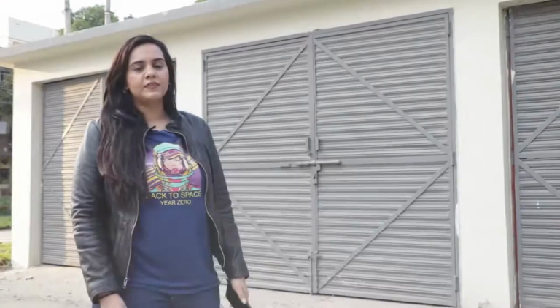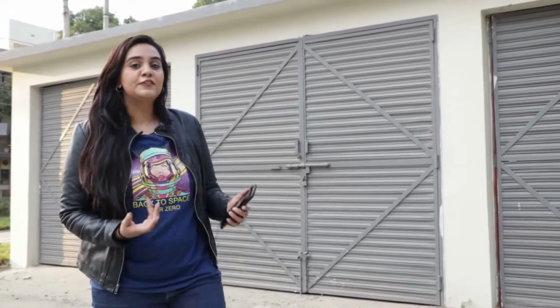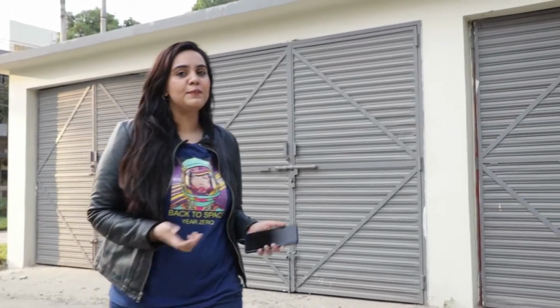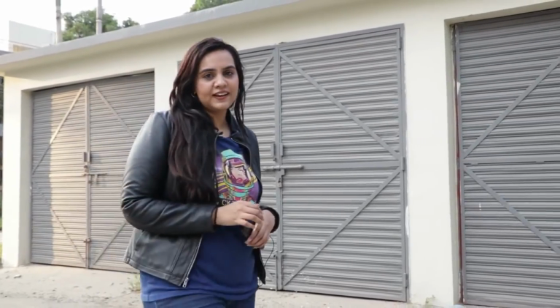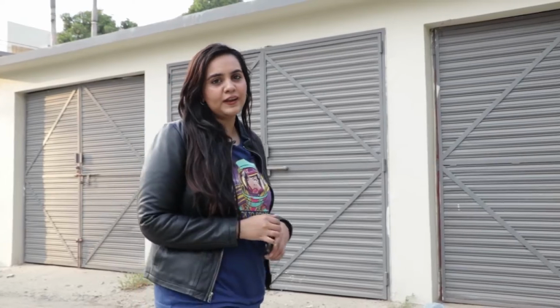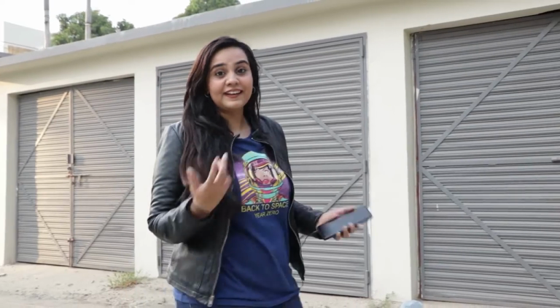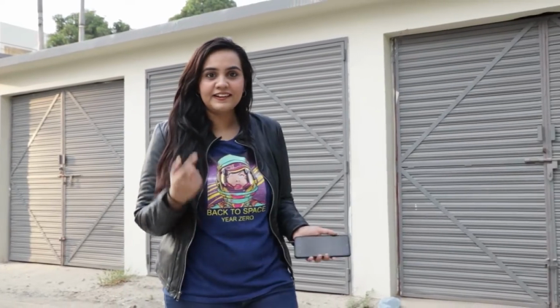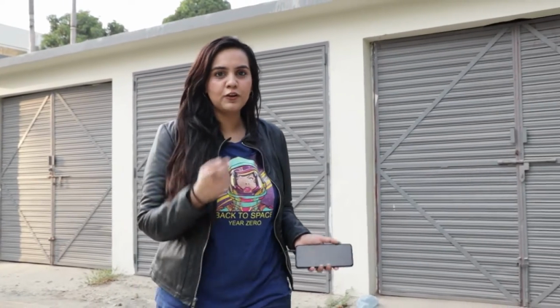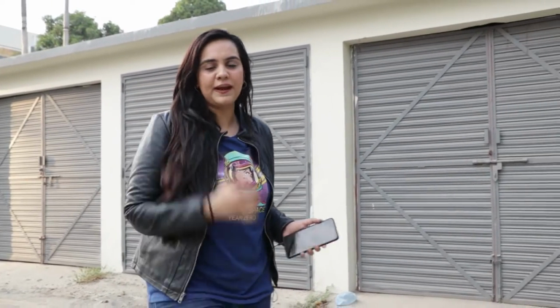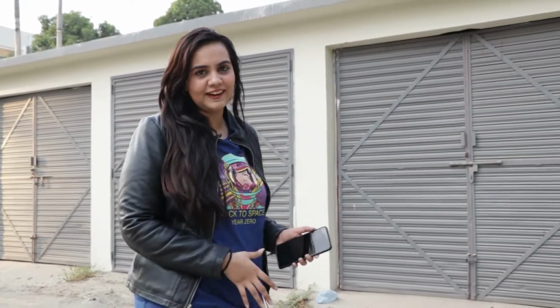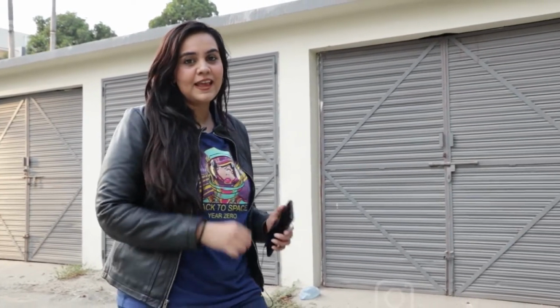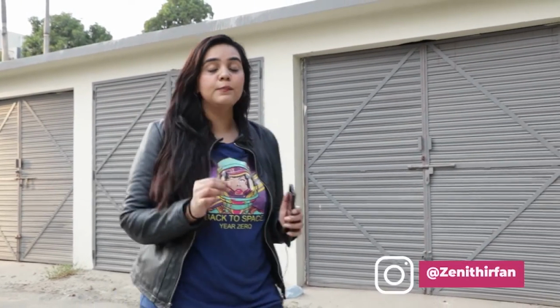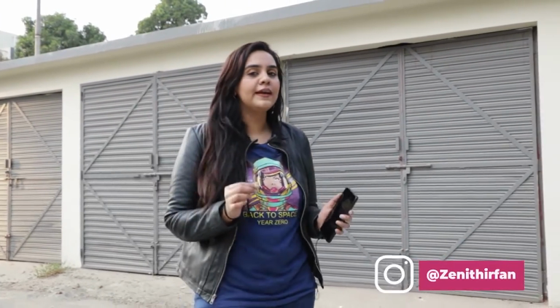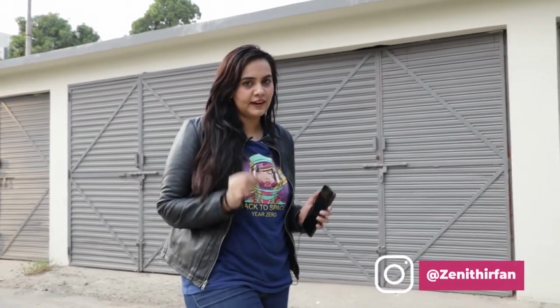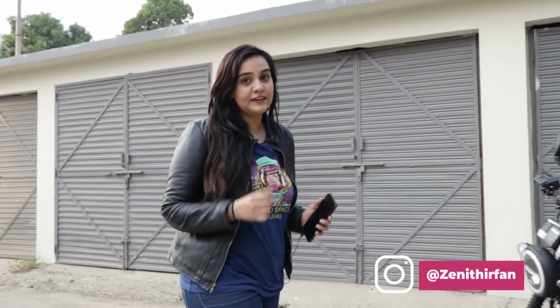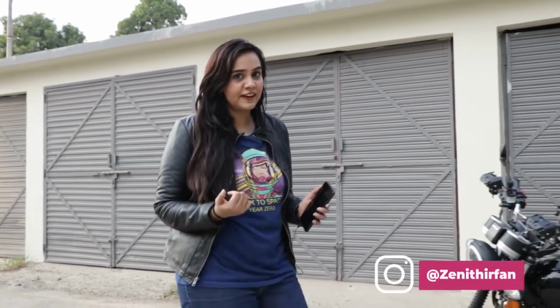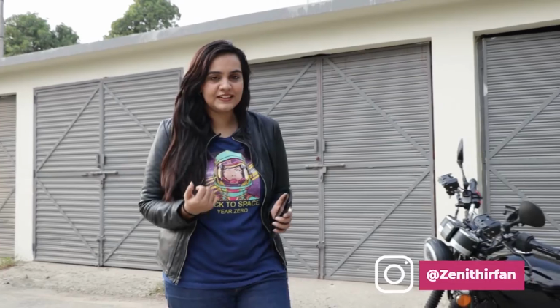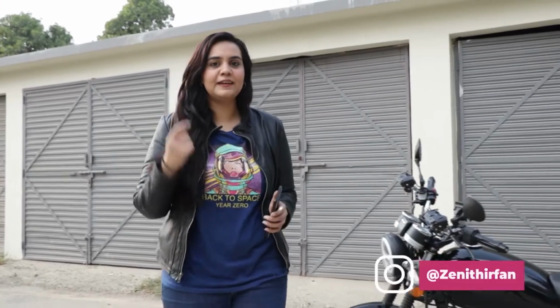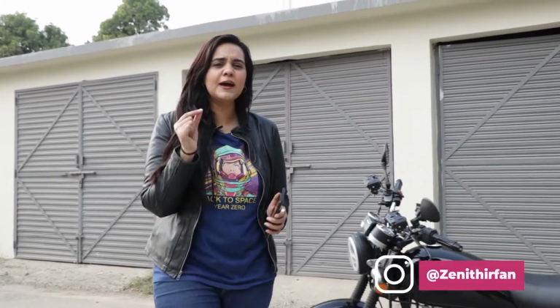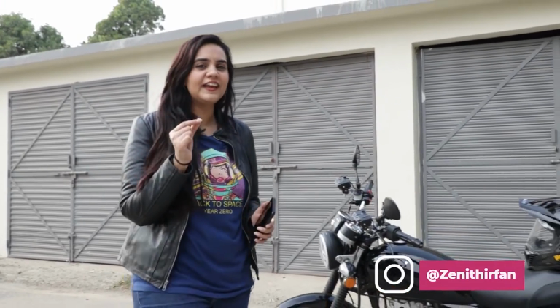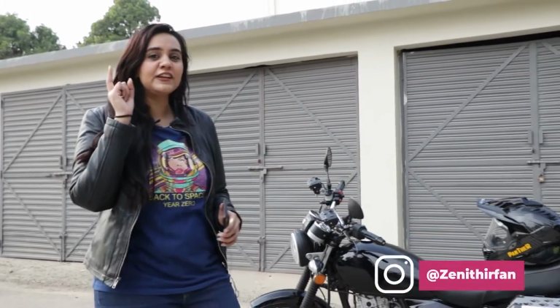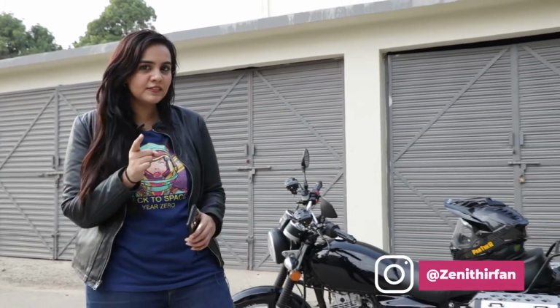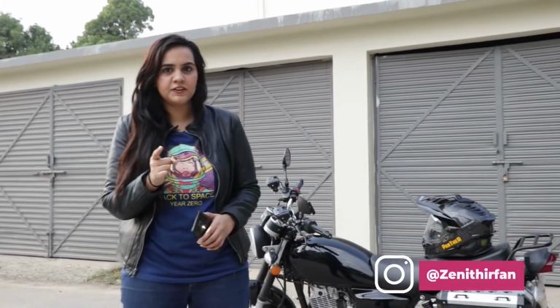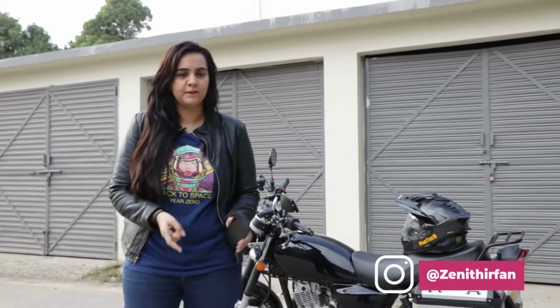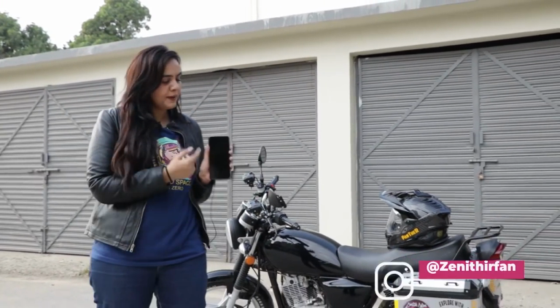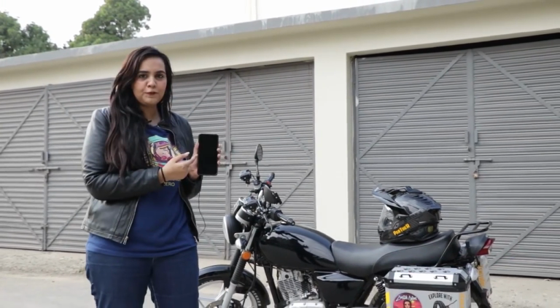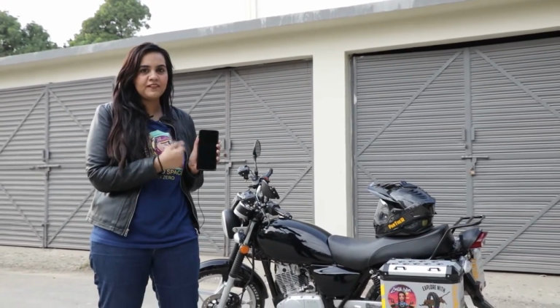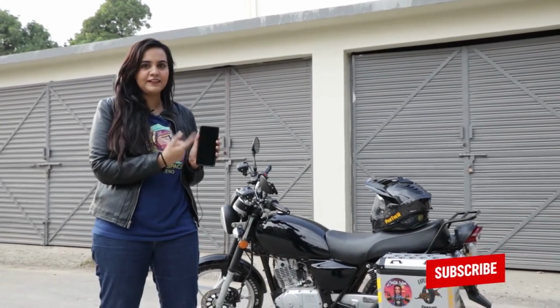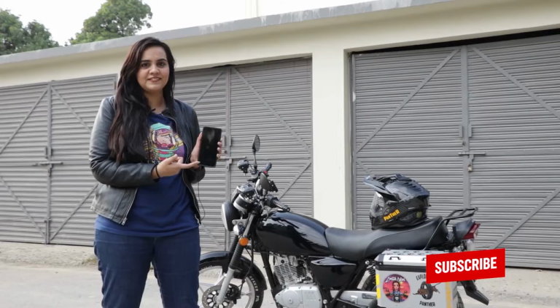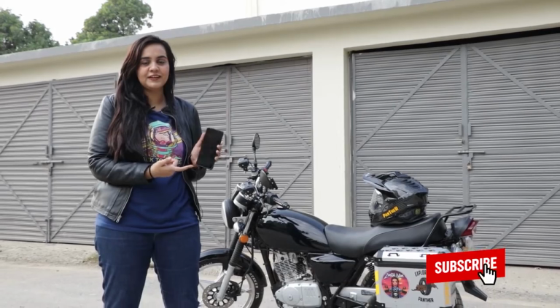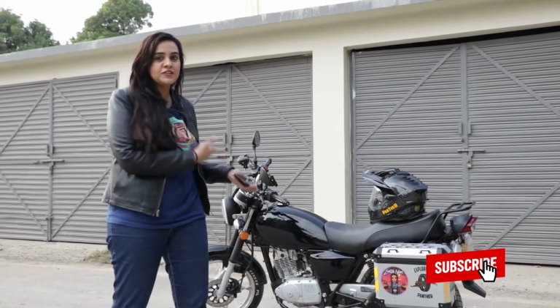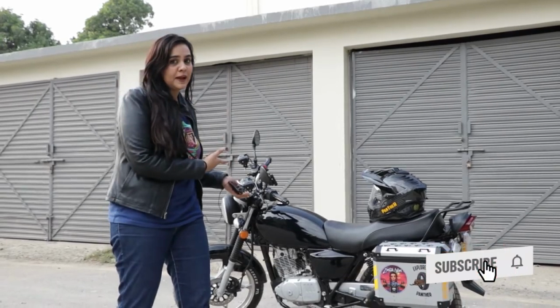So my motorcycle is ready, installed with Panther Tires. I am so excited for the next leg of the journey, but I need a small favor from you — pick up your phone and write down in the comment section what I should call this girl.